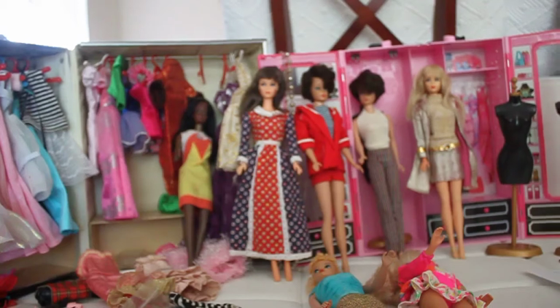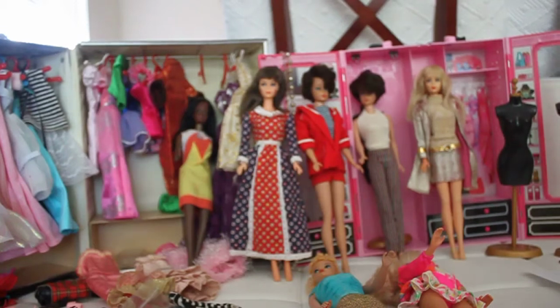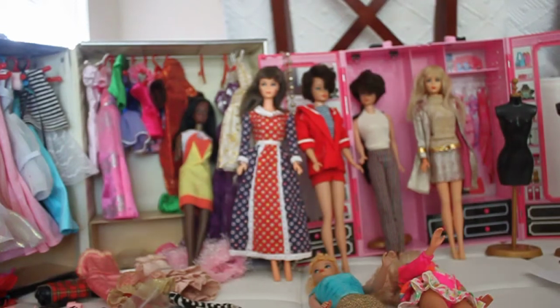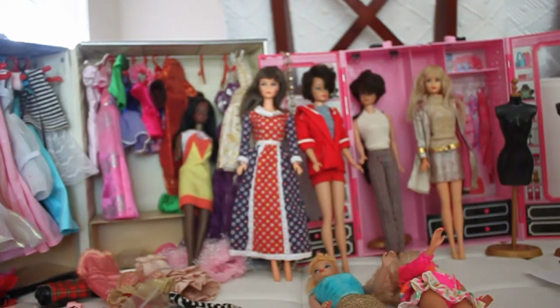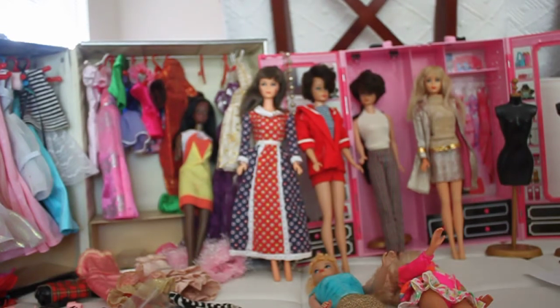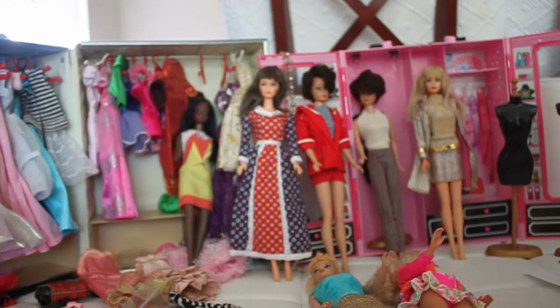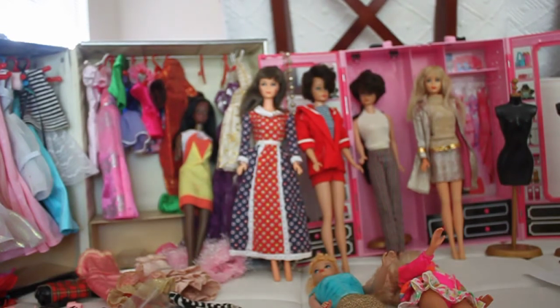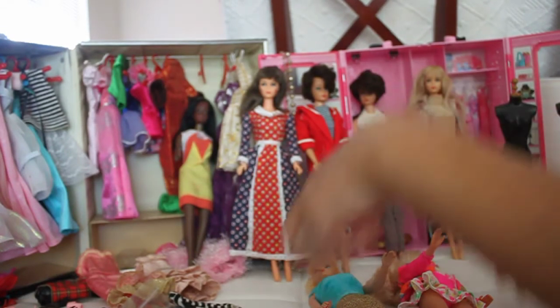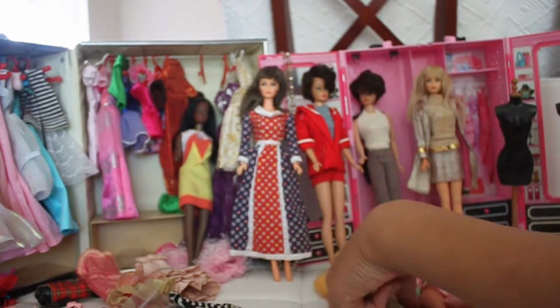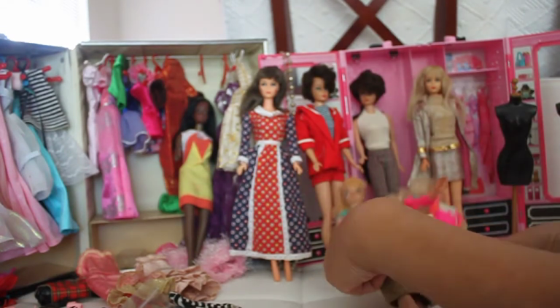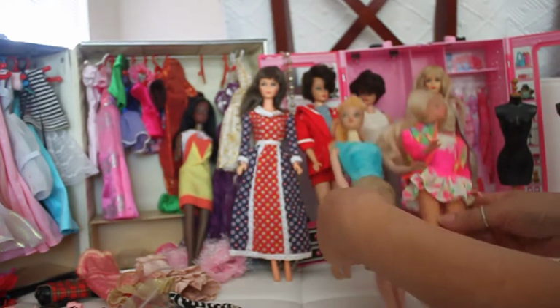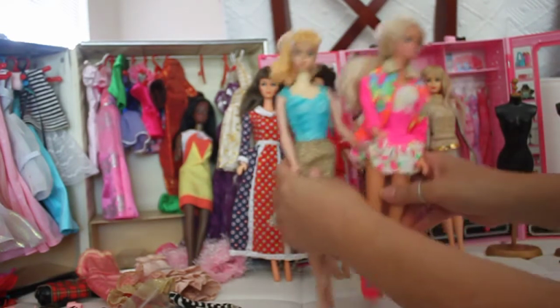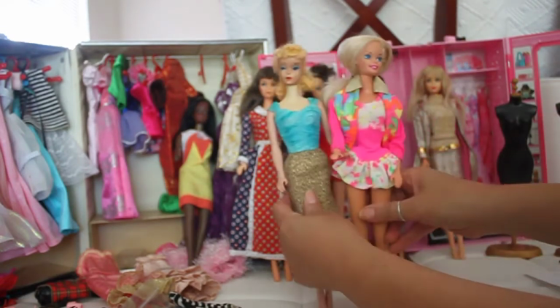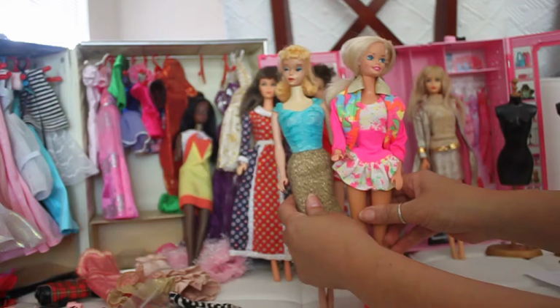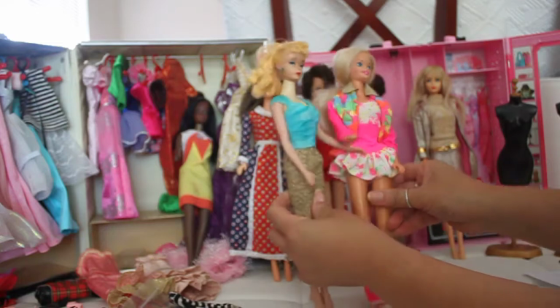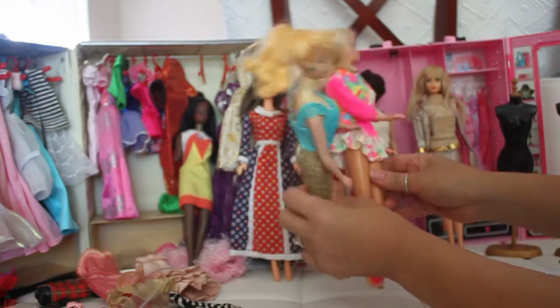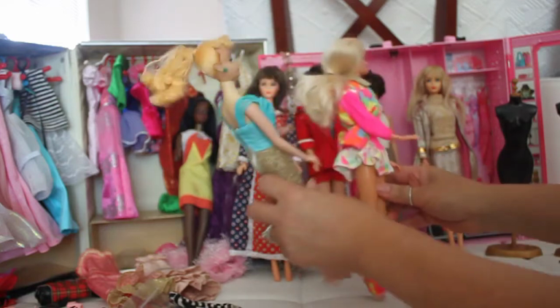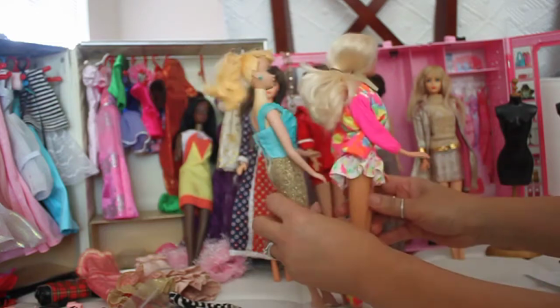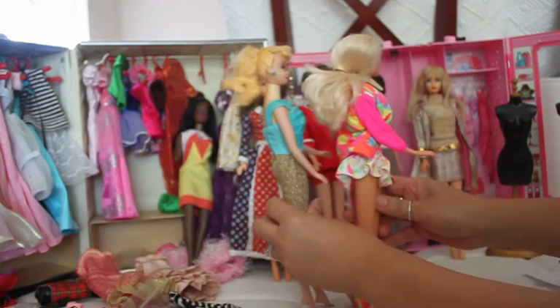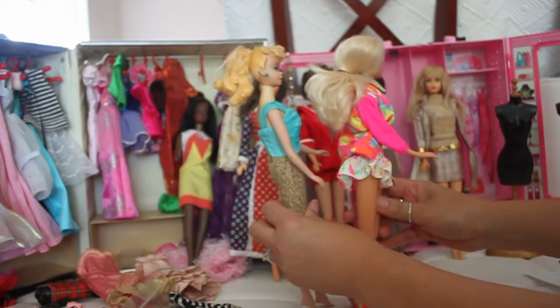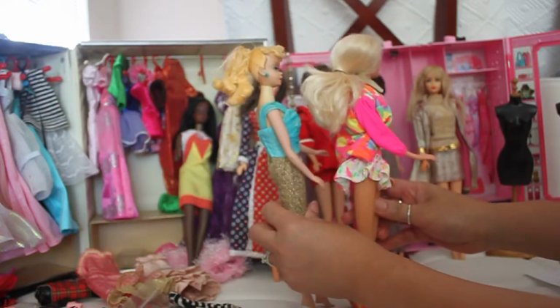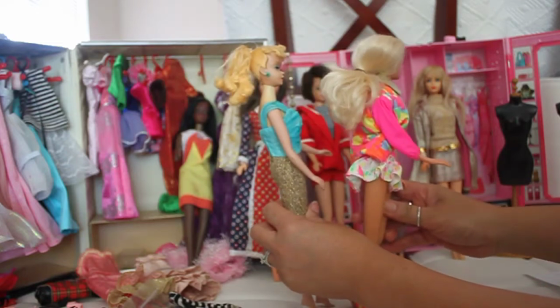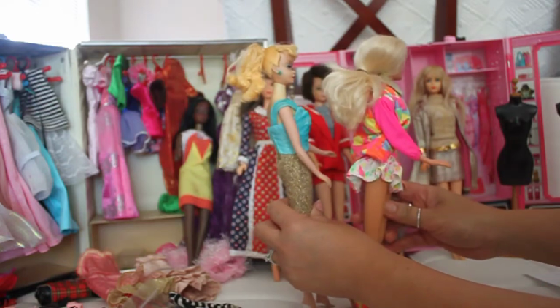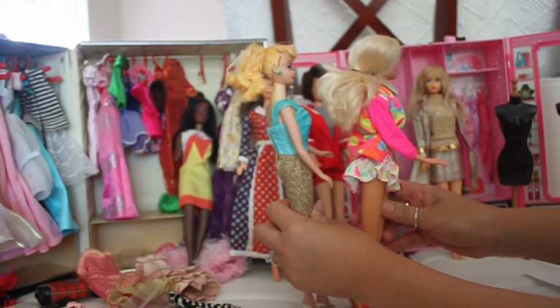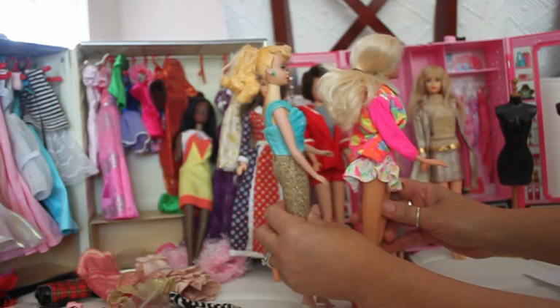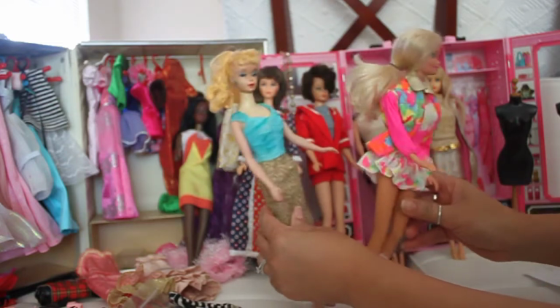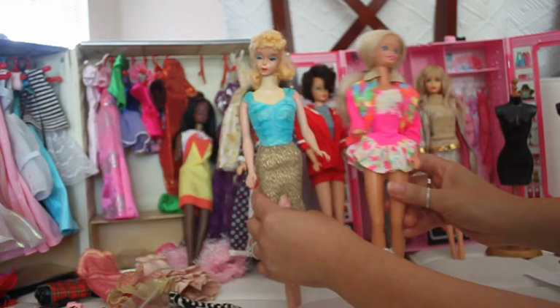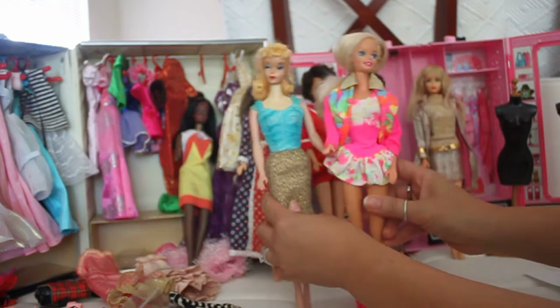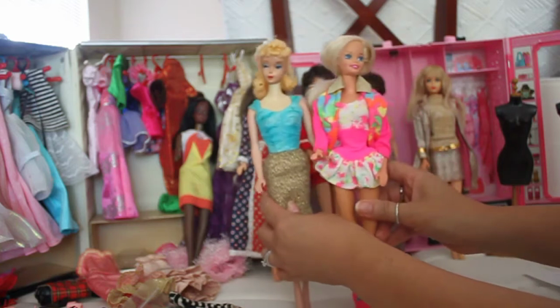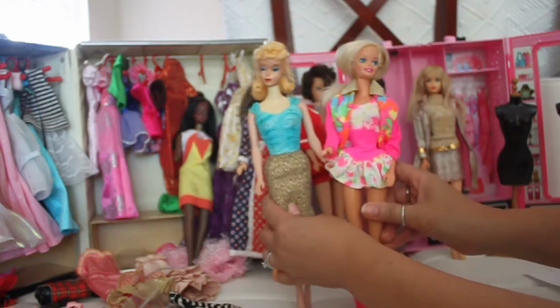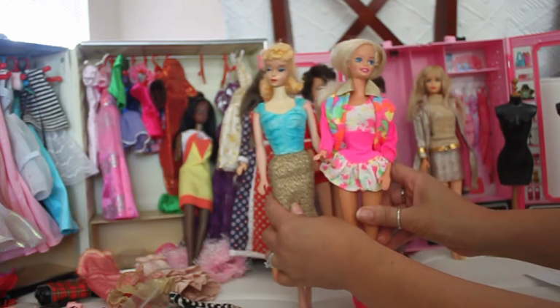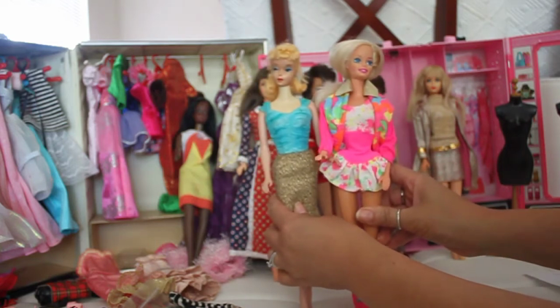Hi everybody, it's Barbie Rocks and I'm glad you tuned in today. I've got another awesome video because I'm doing more of a doll comparison of vintage Barbie dolls compared to dolls from the 1970s.